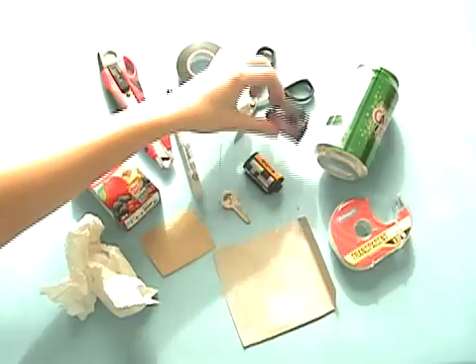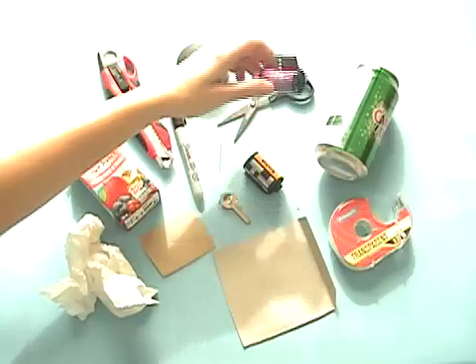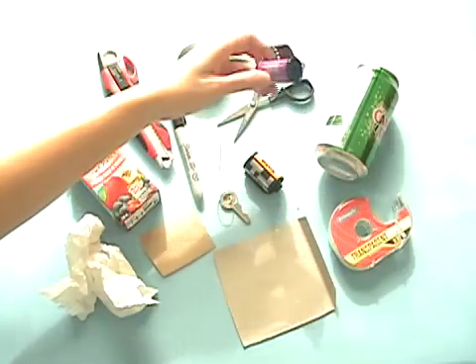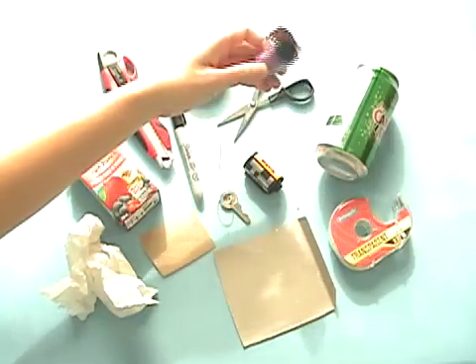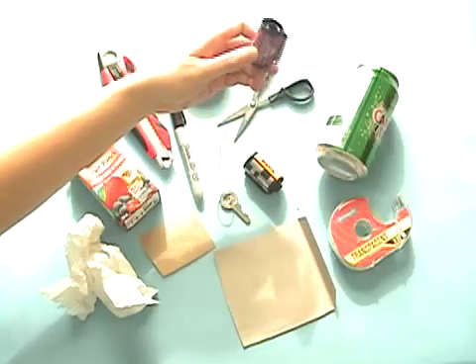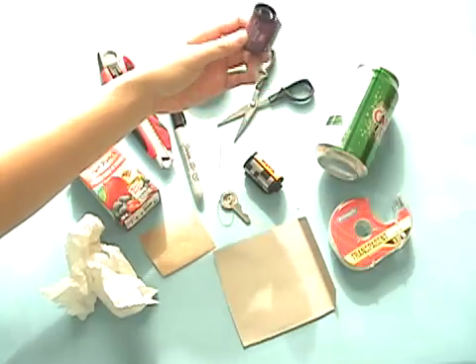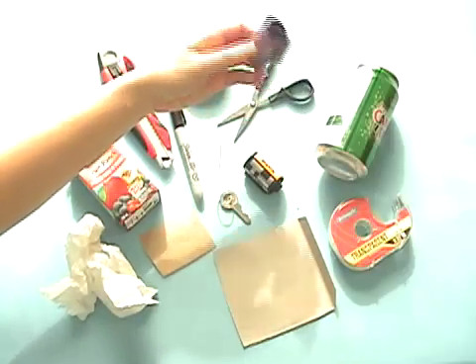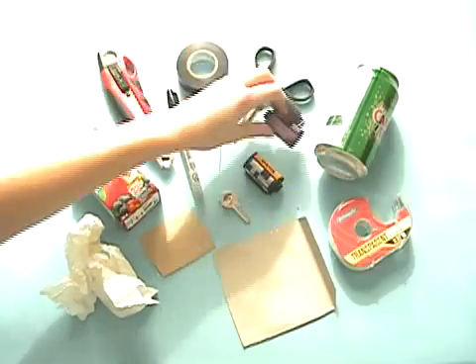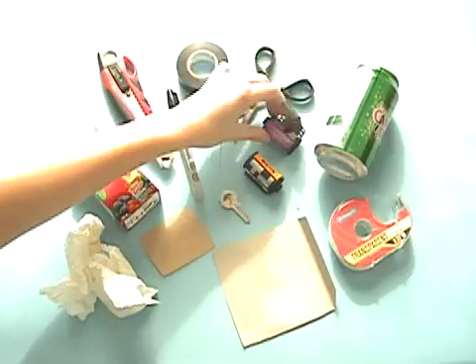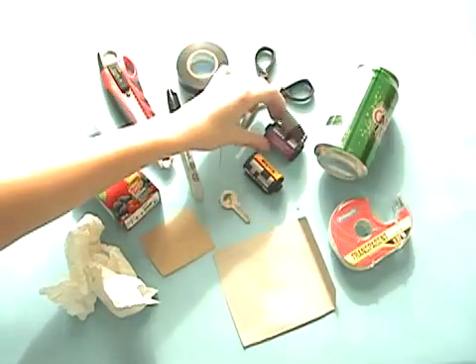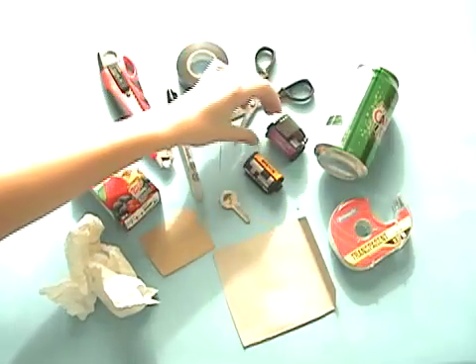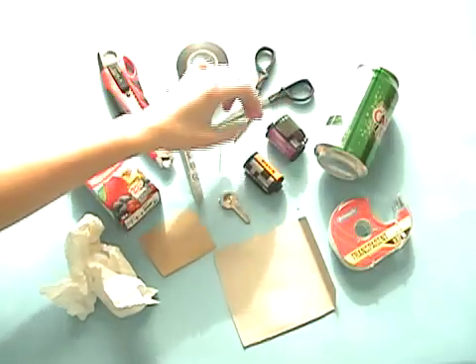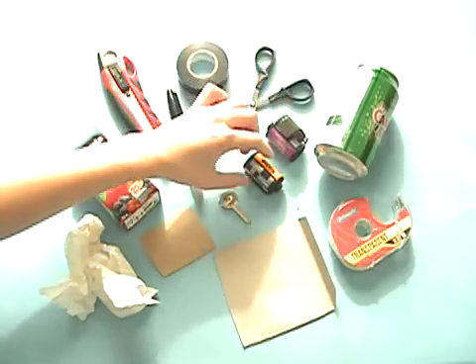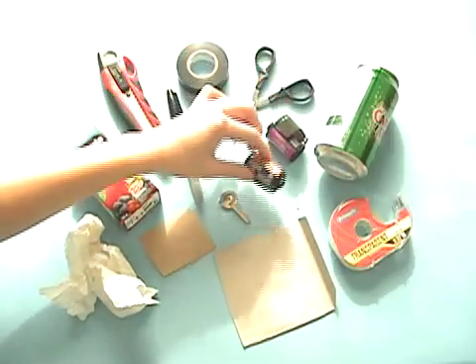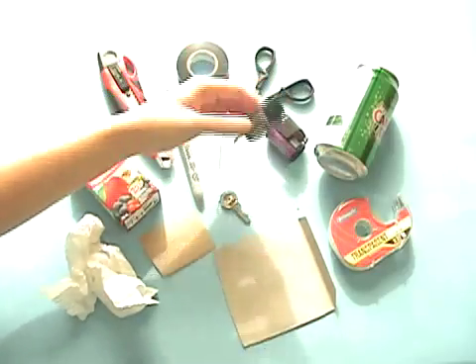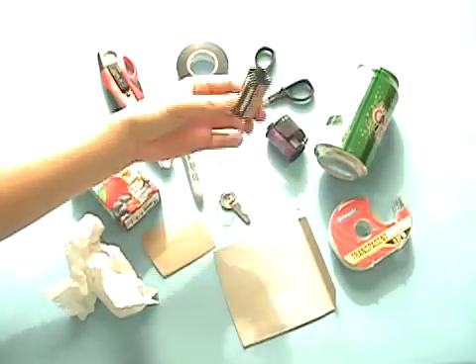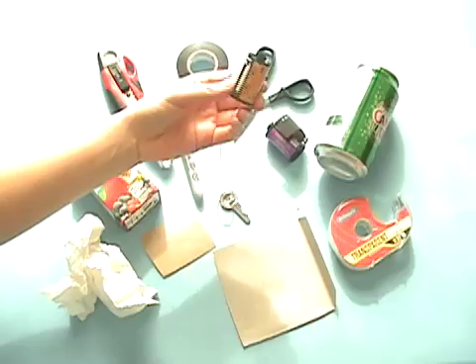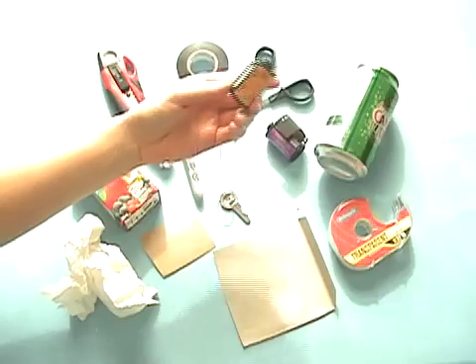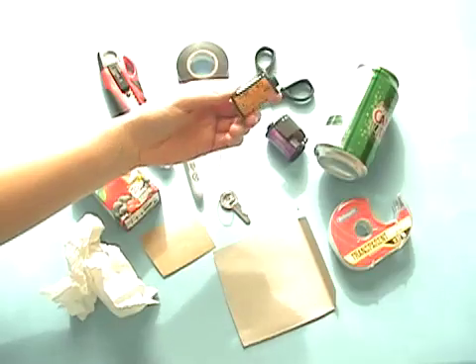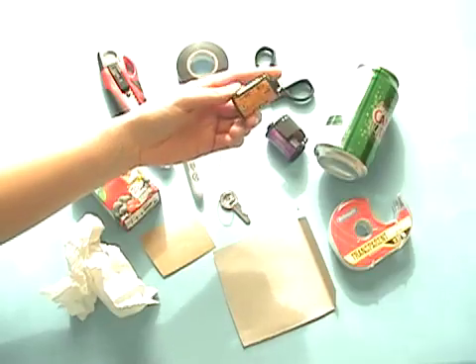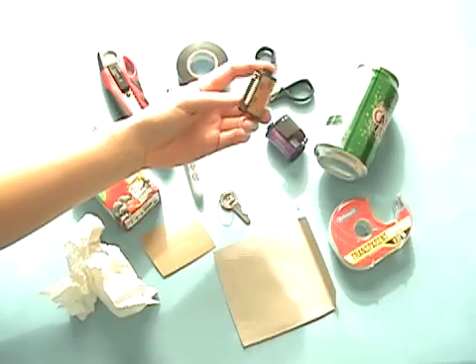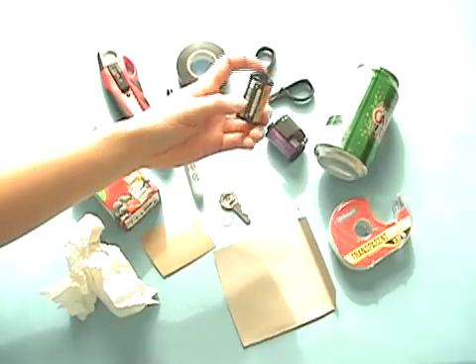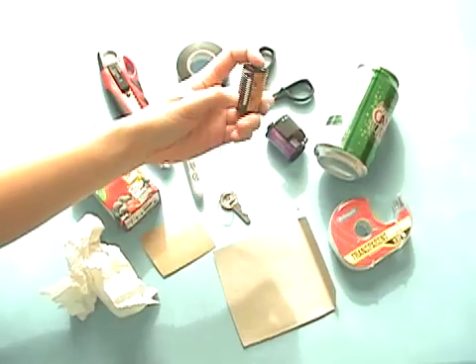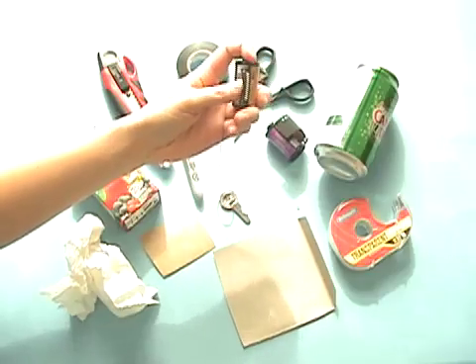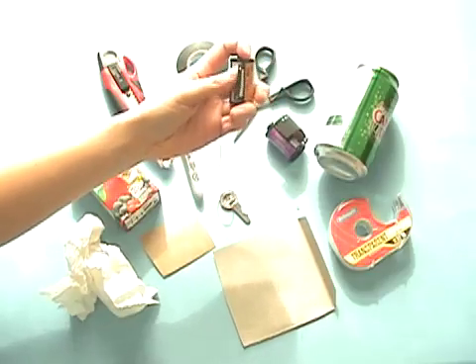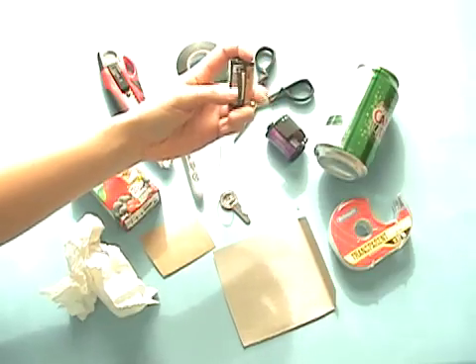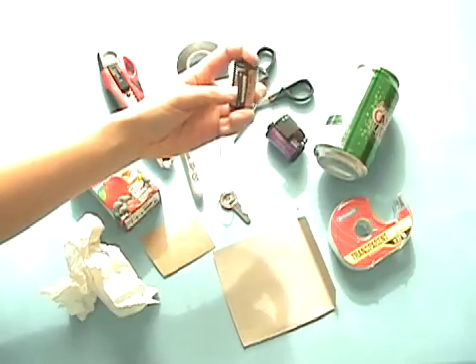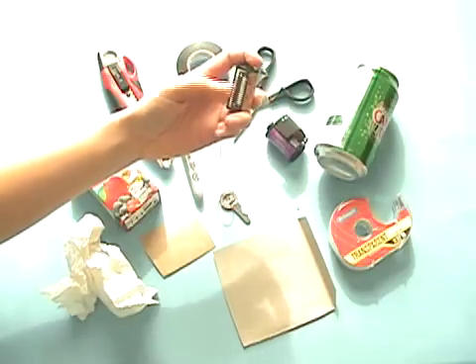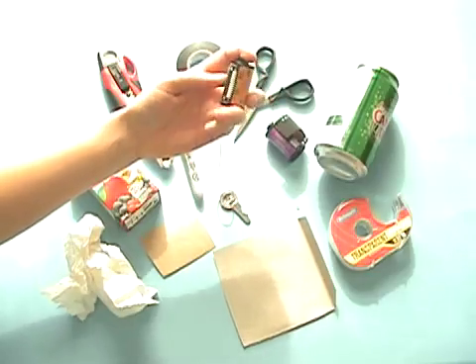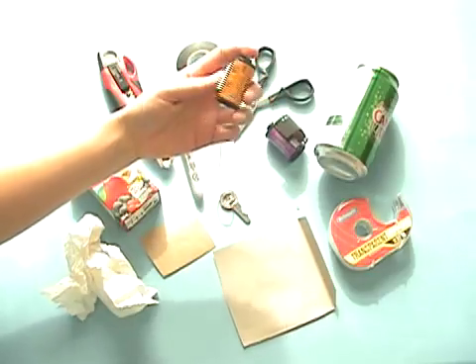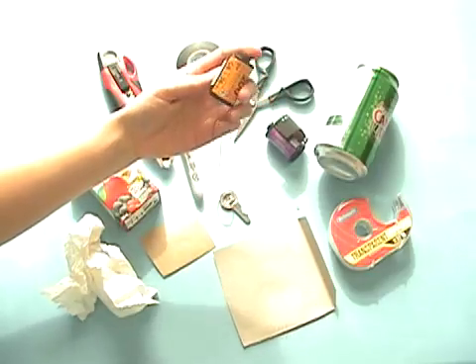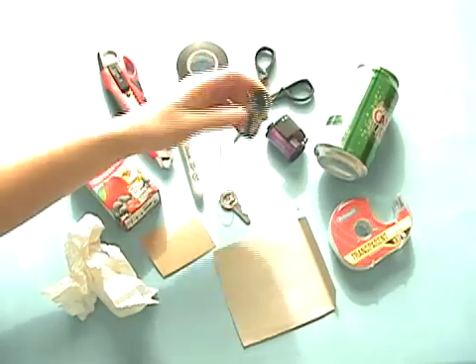So when you buy your new roll of film at the photo lab, you can also ask for an empty roll with just the end sticking out from the old roll.